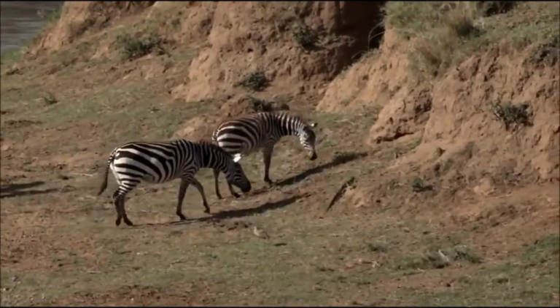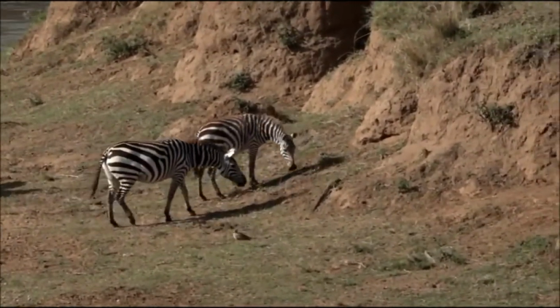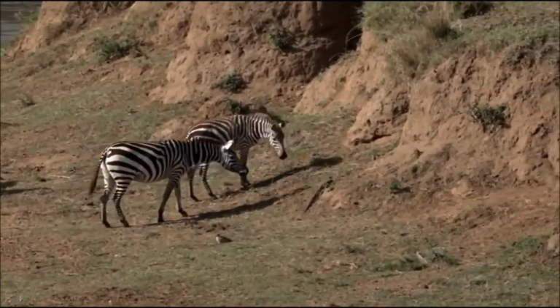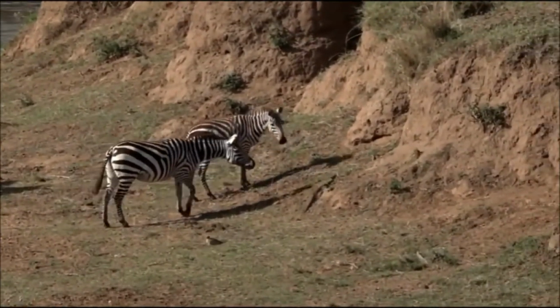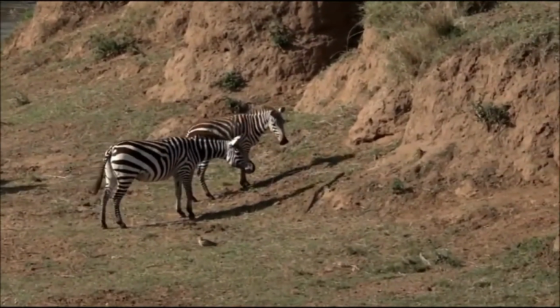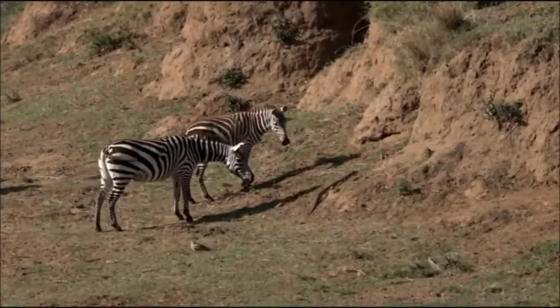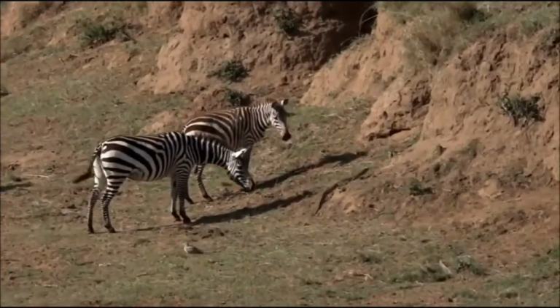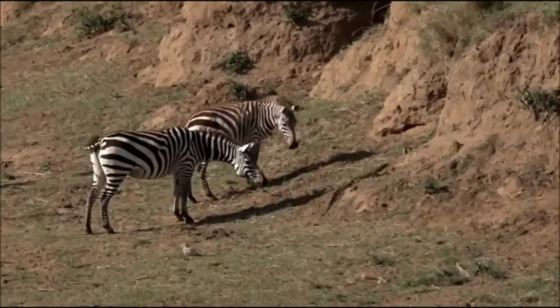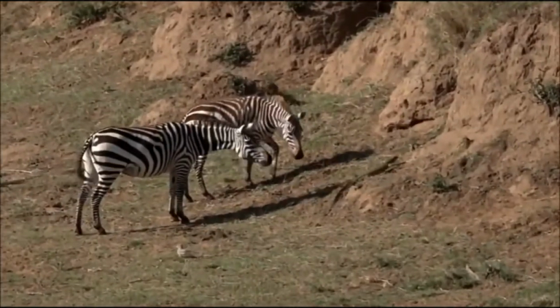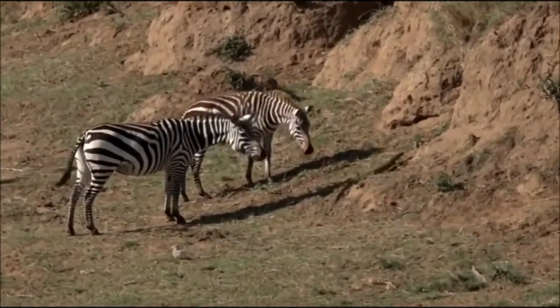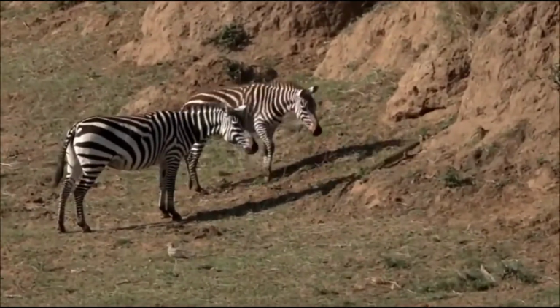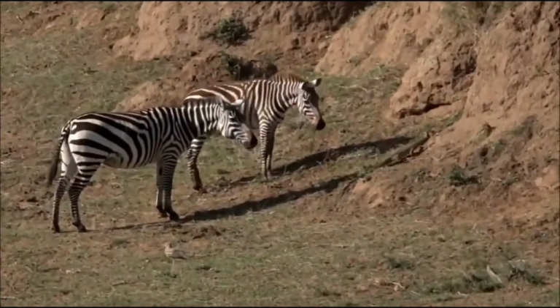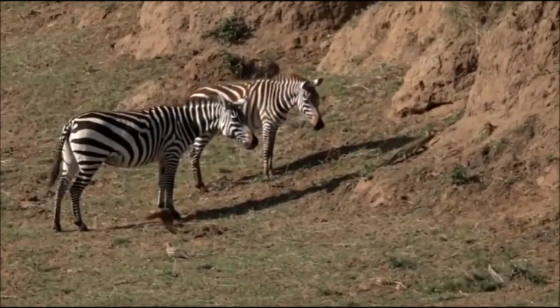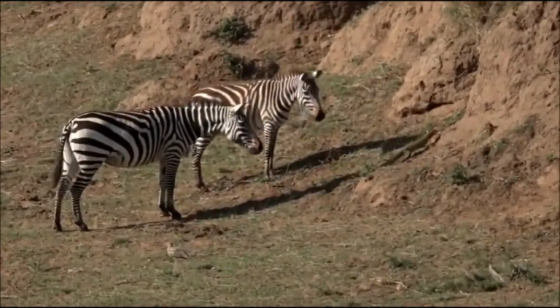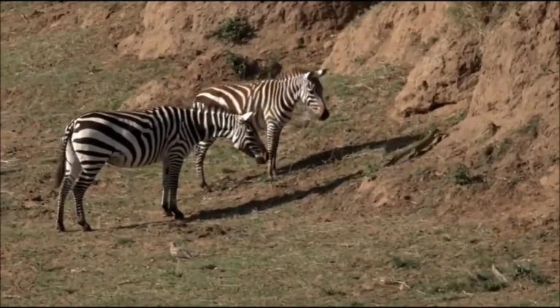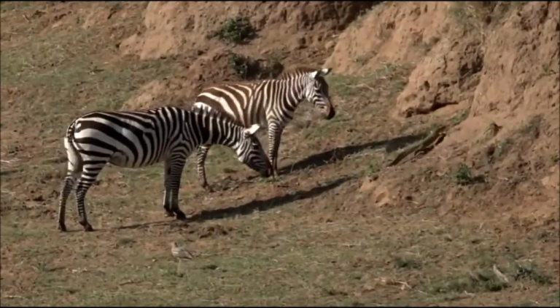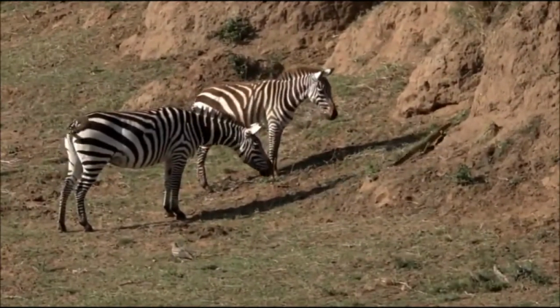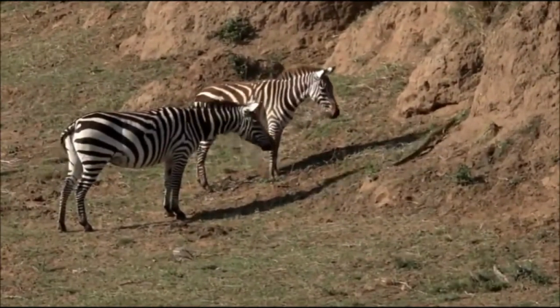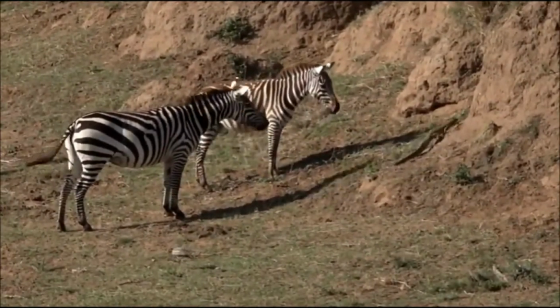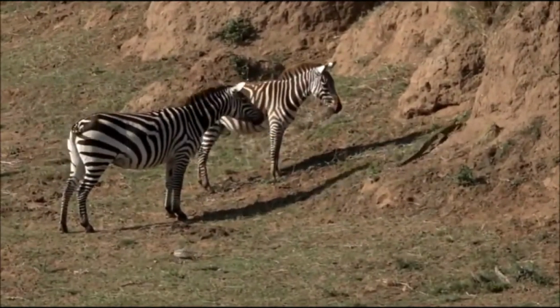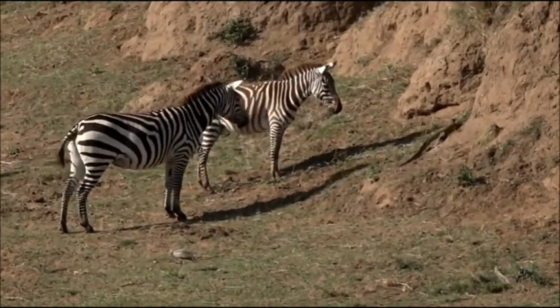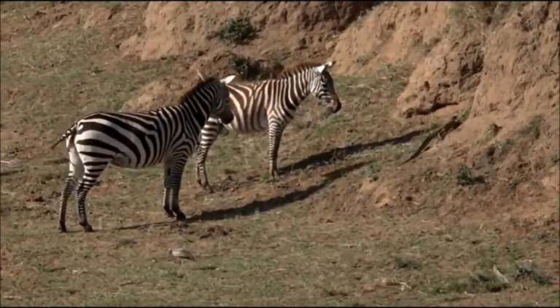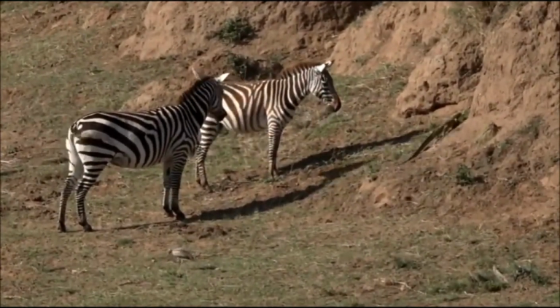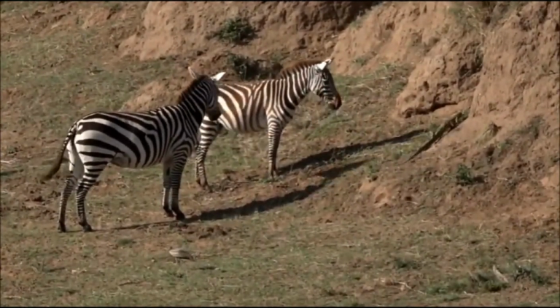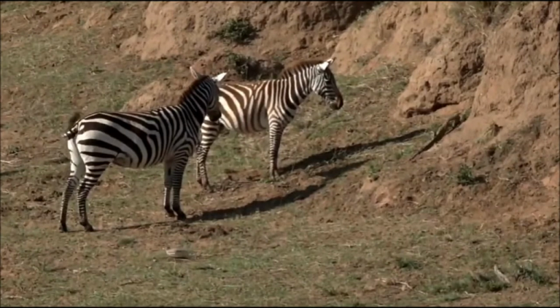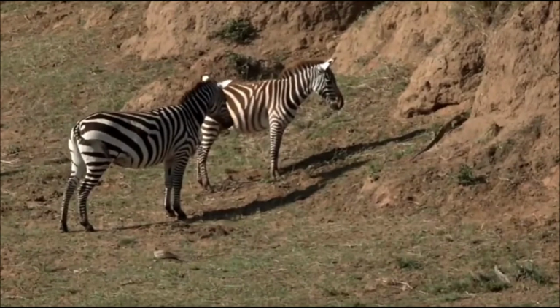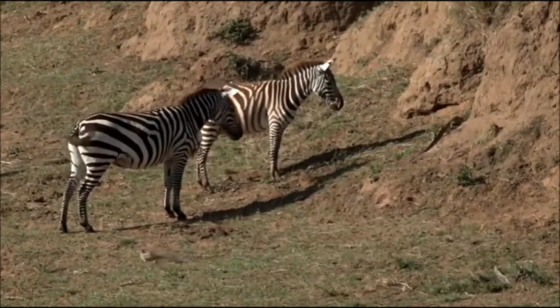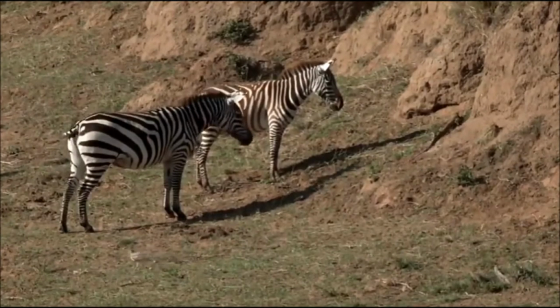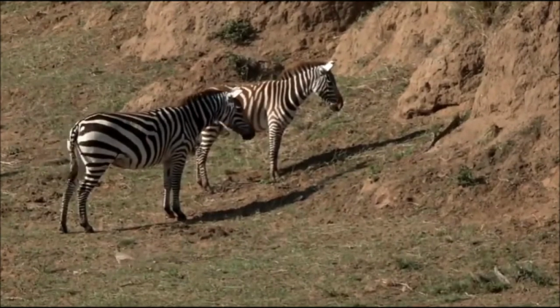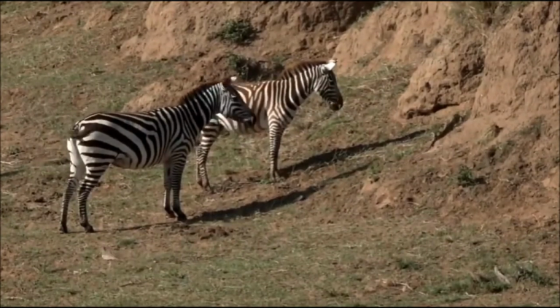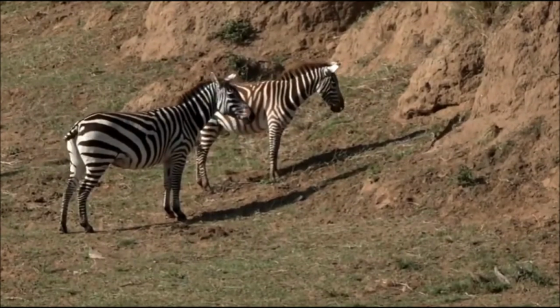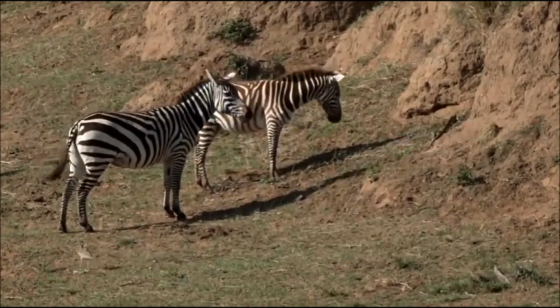Now if the zebra doesn't deter this water monitor, I don't know what will. Just one hoof on top of this monitor from a zebra could render it very badly injured, so that's why it's taking quite a wide path.